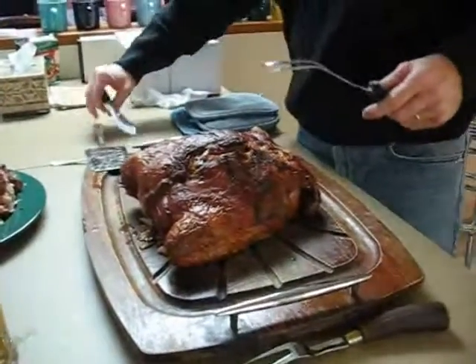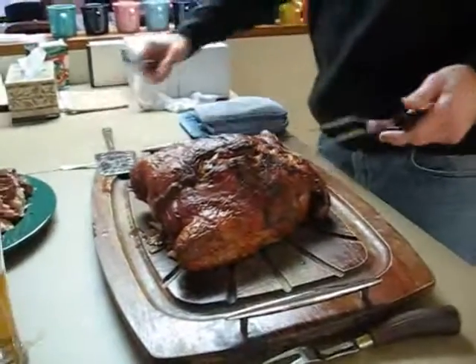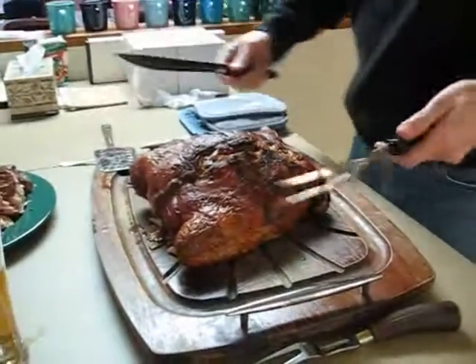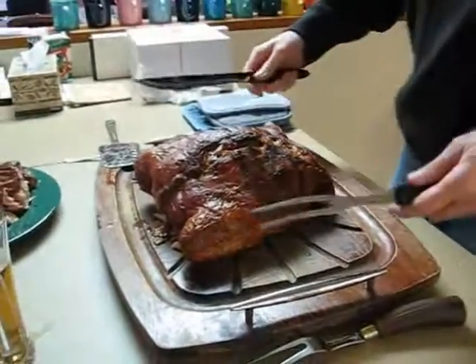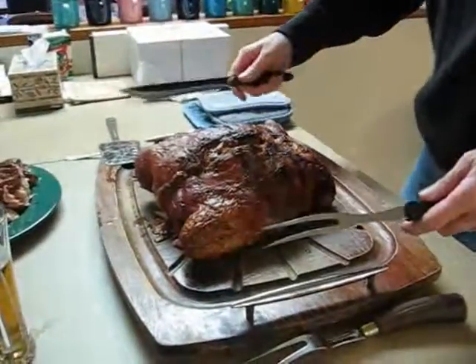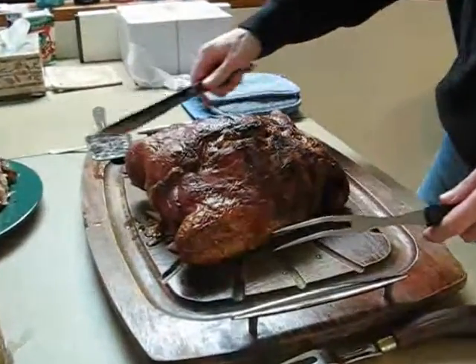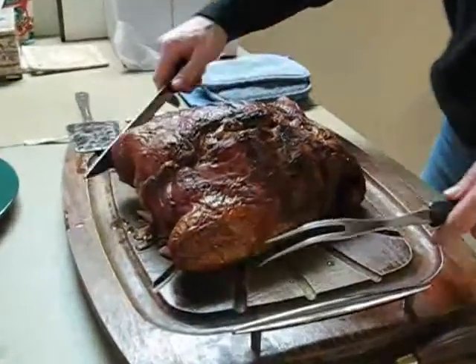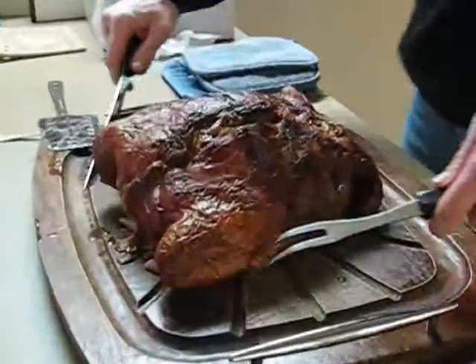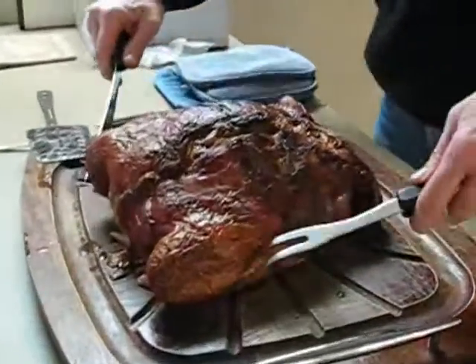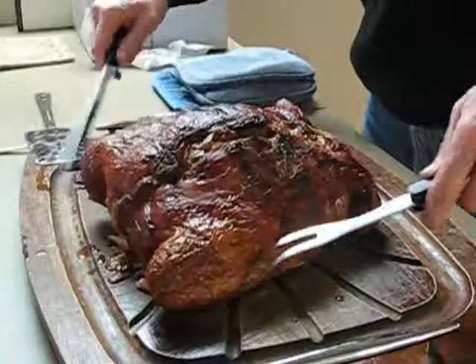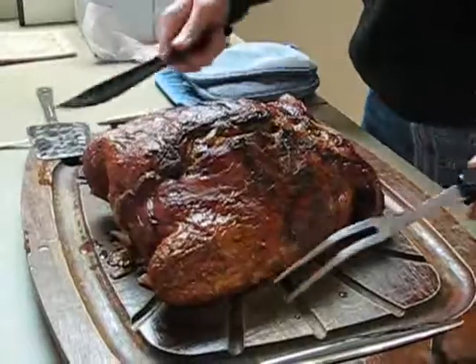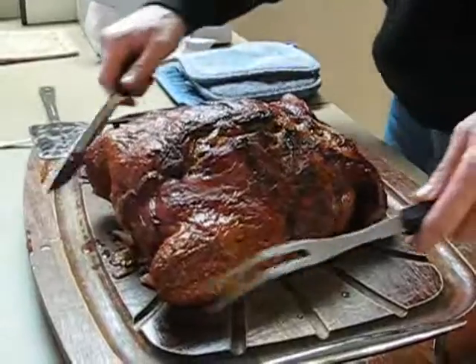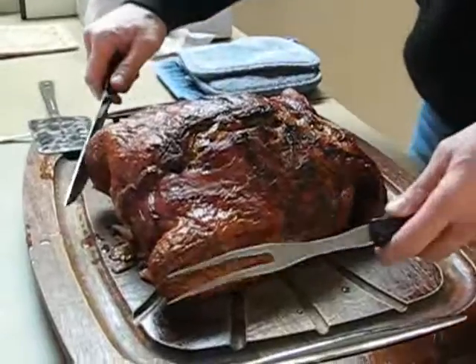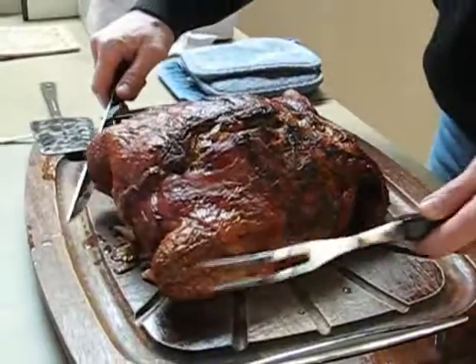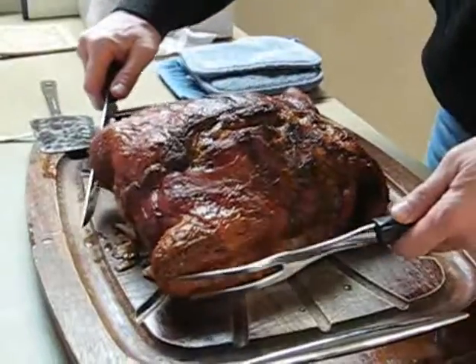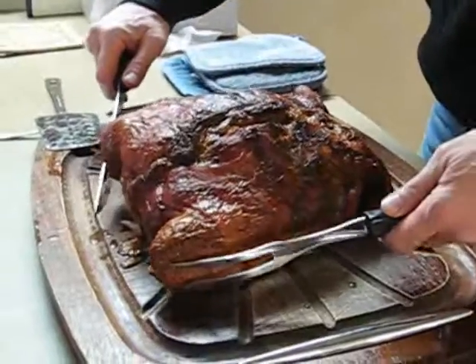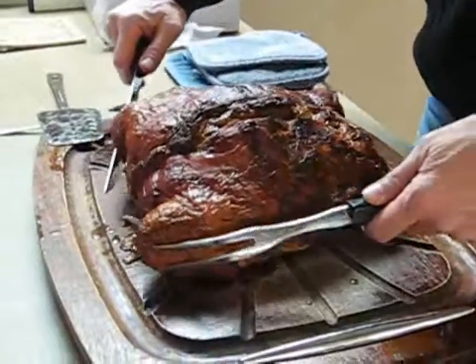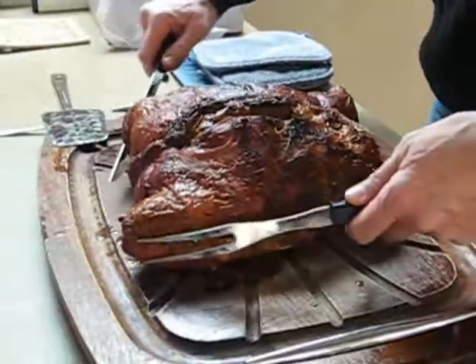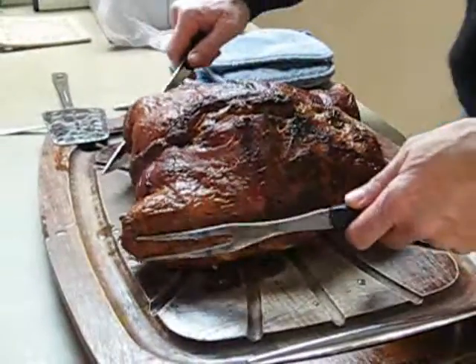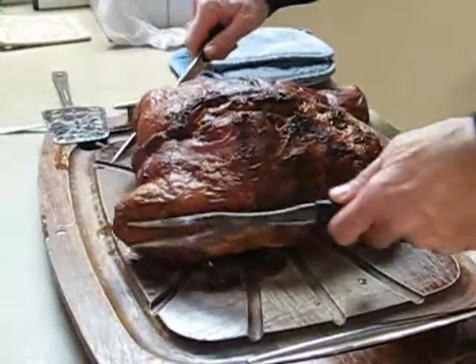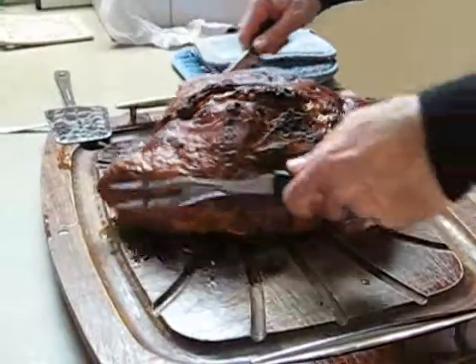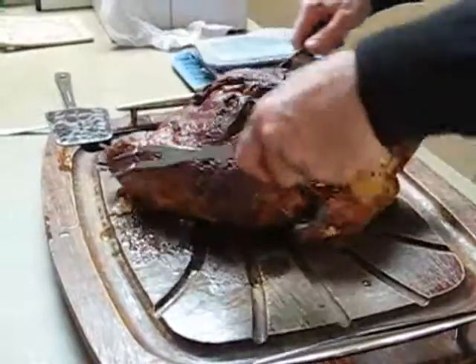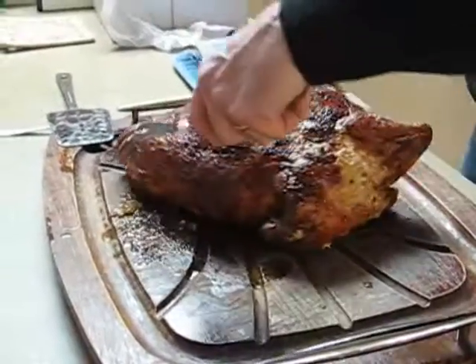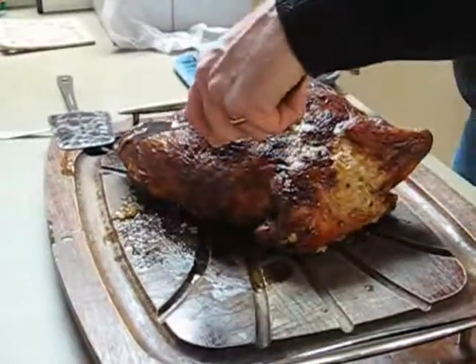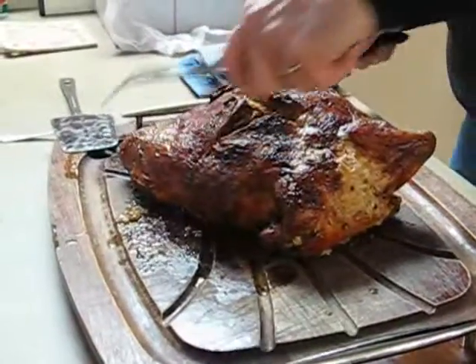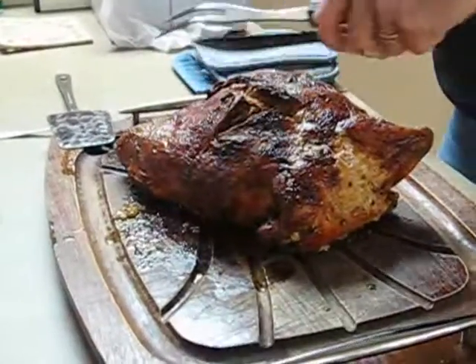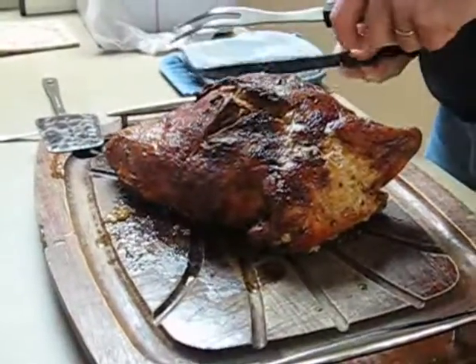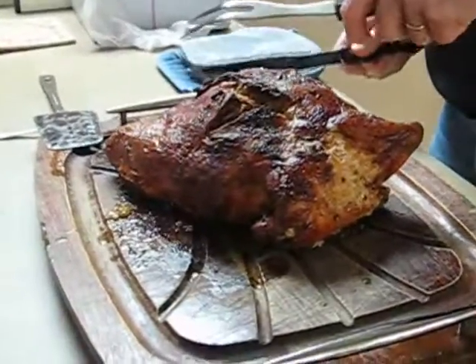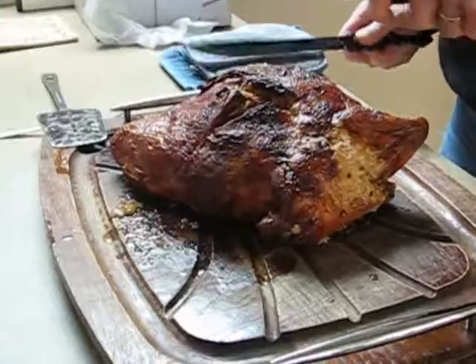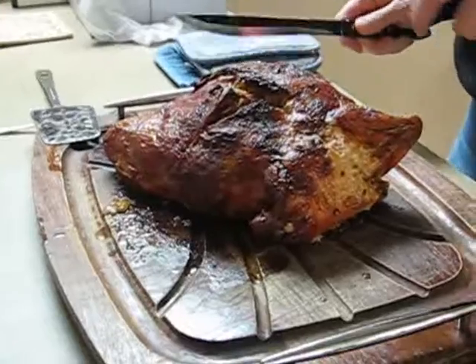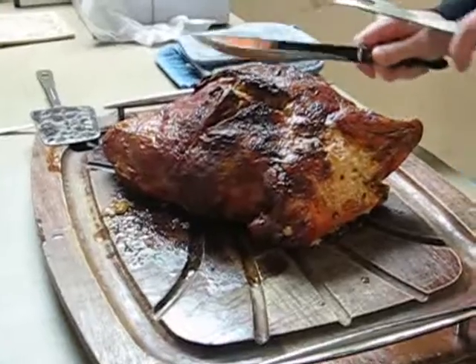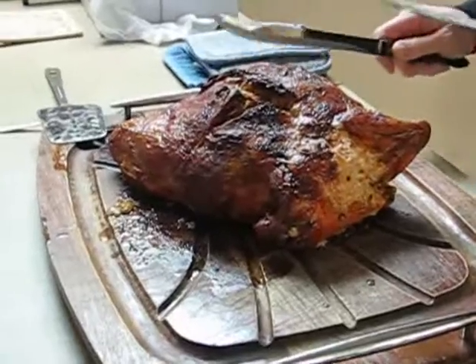I don't even know what this is, though. How does this work? Well, there's no bones. I don't think there's any bones hurting. There's no bones, so you just go for it.